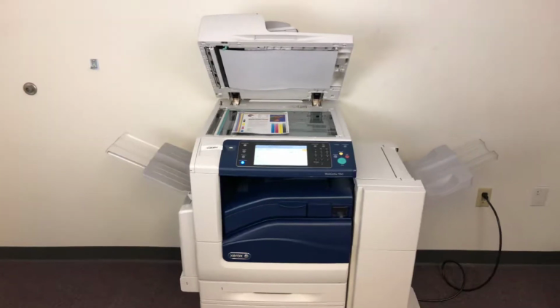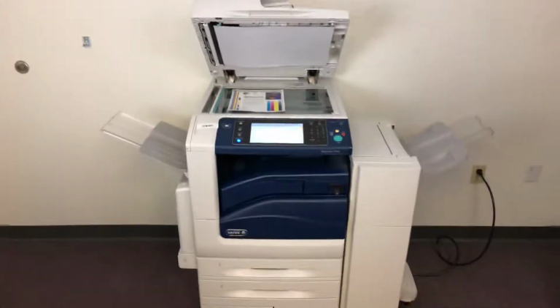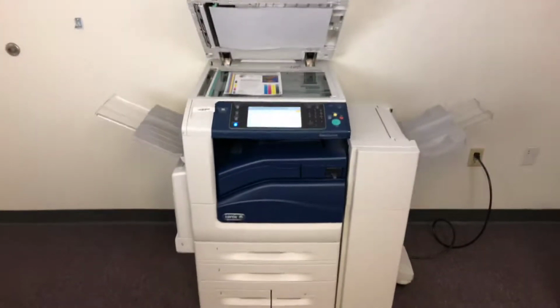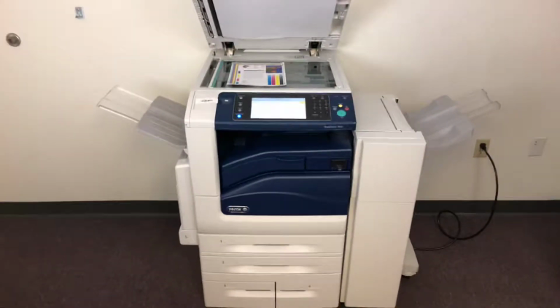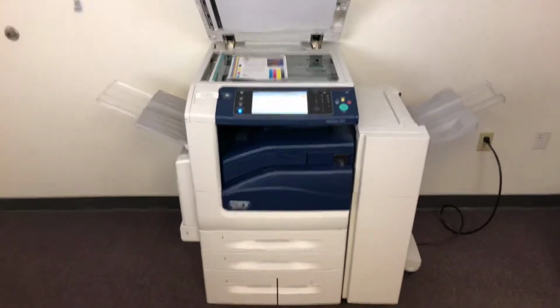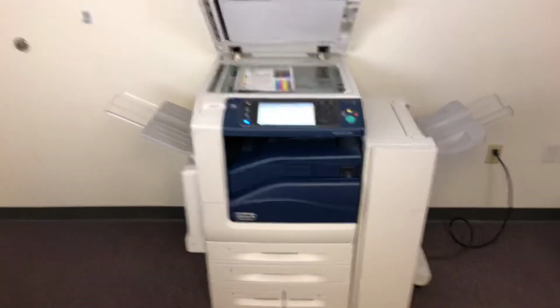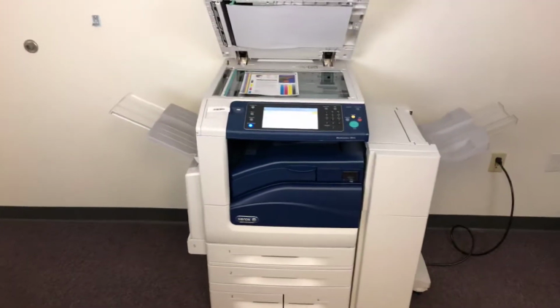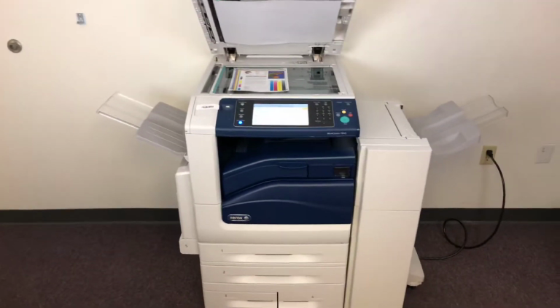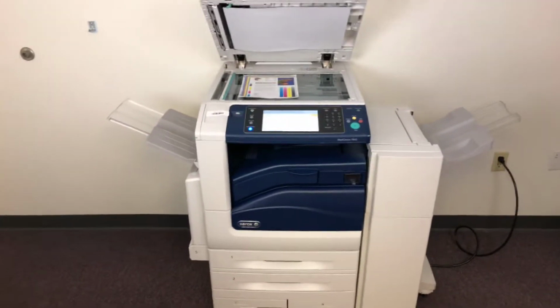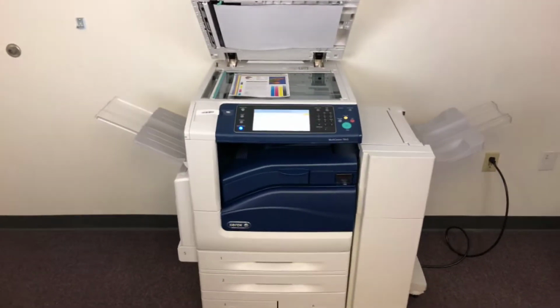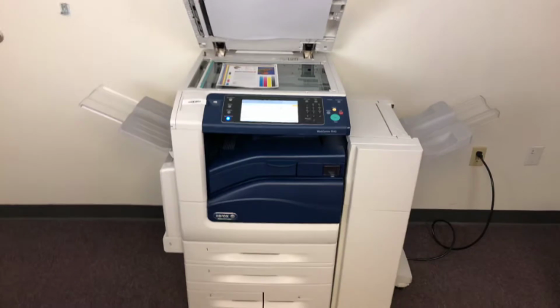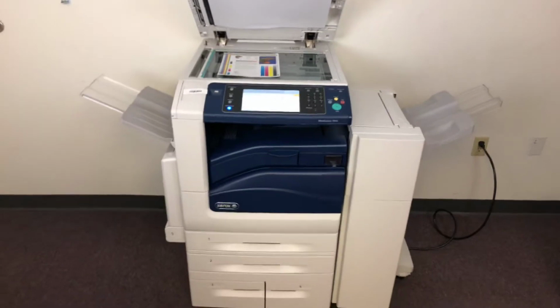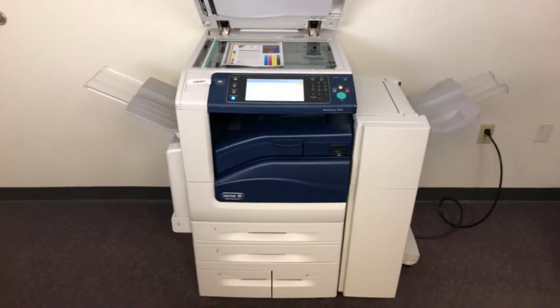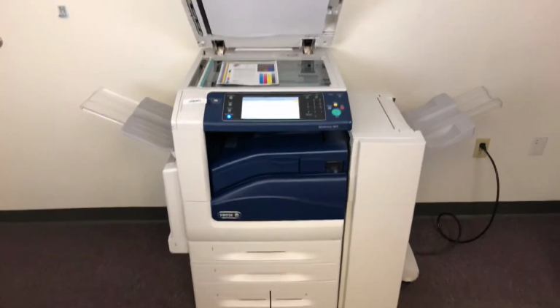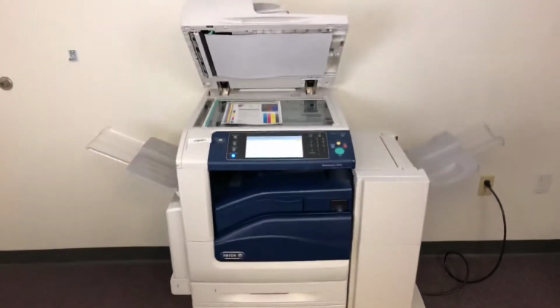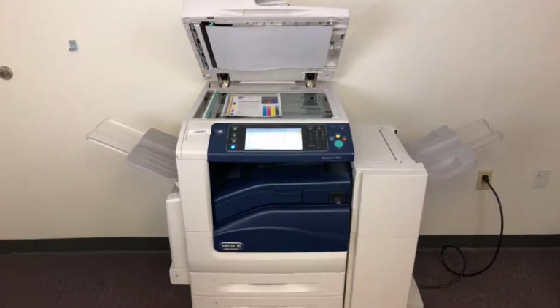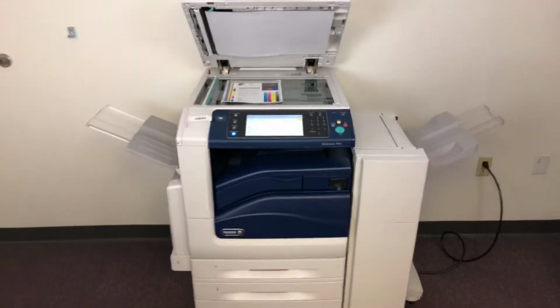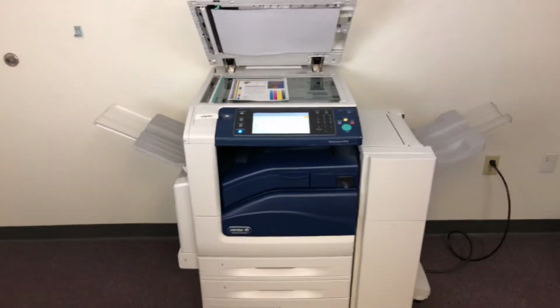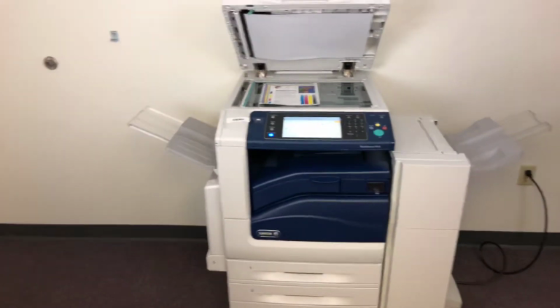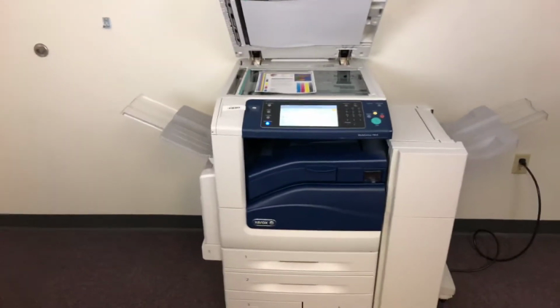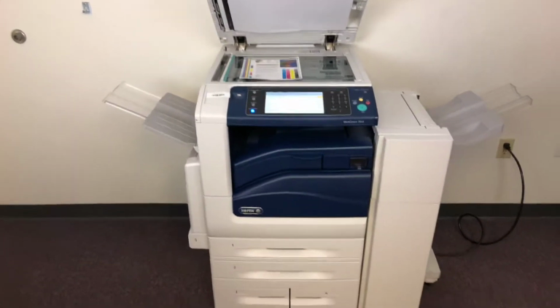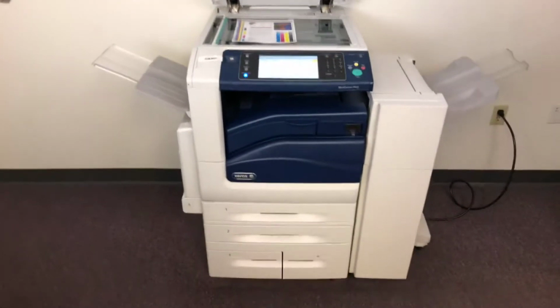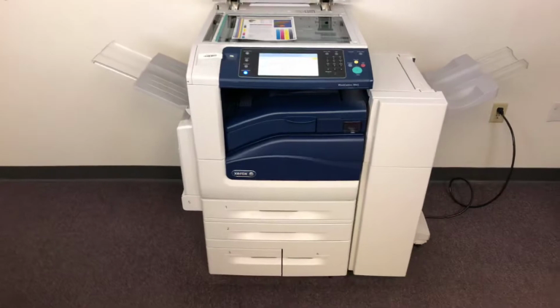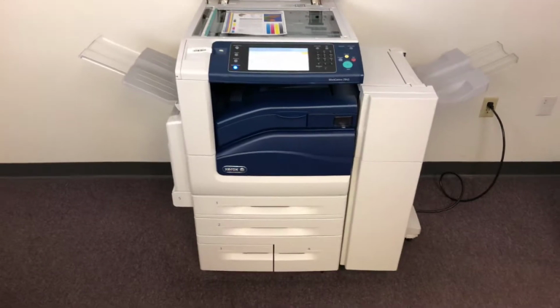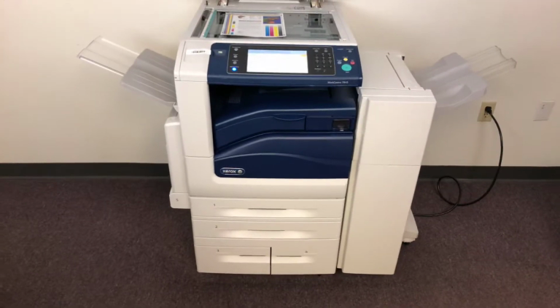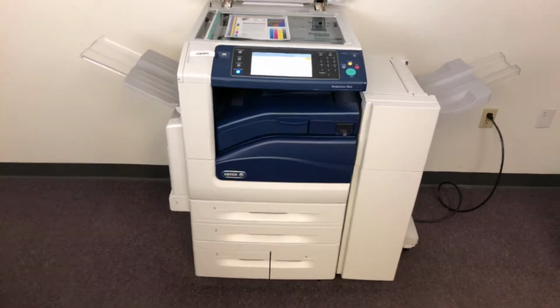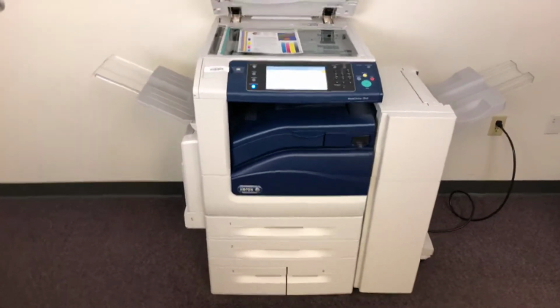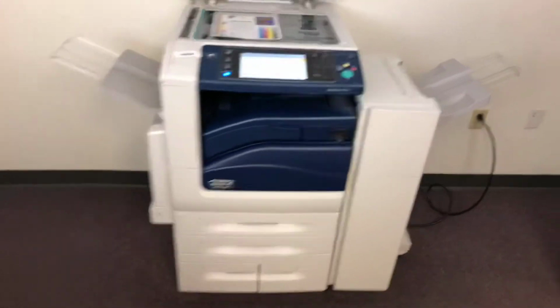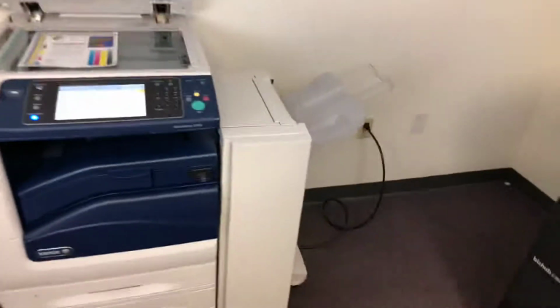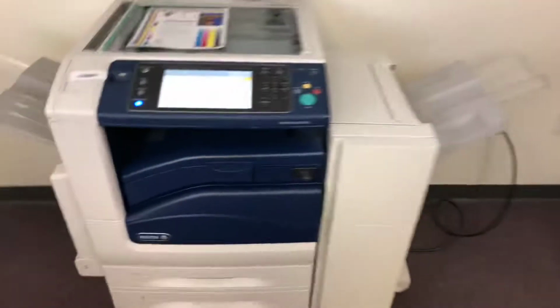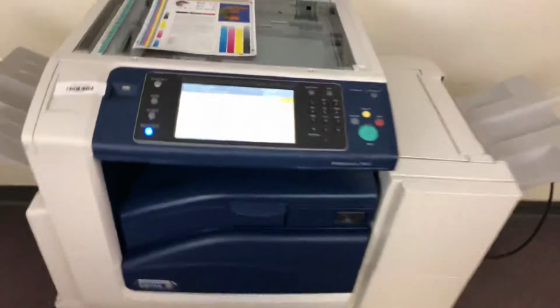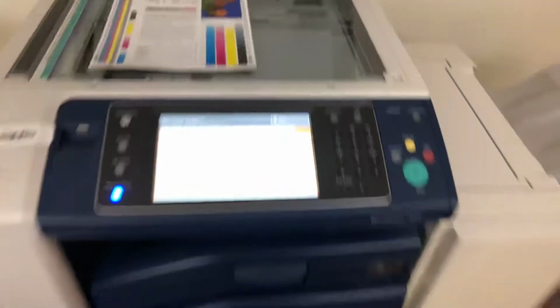This machine is a Xerox WorkCenter 7845. It's a 45 page per minute multifunction color copier with network printer, network scanner, and it also has fax. It's got five paper trays — four on the front plus the bypass on the left — and comes with the upgraded stapling finisher.